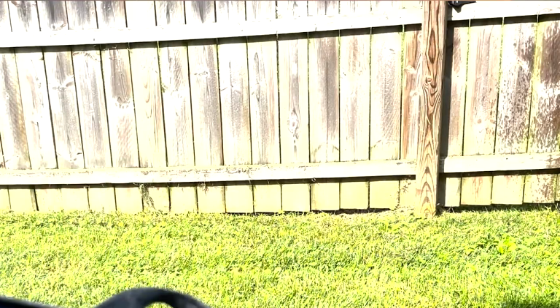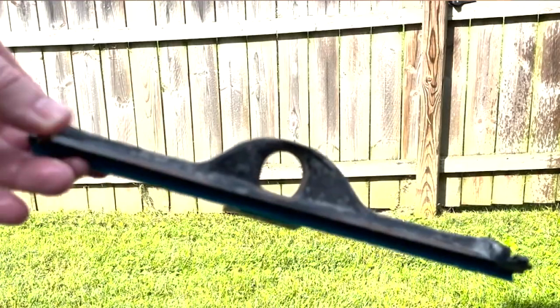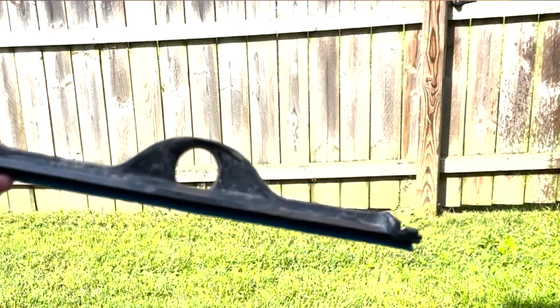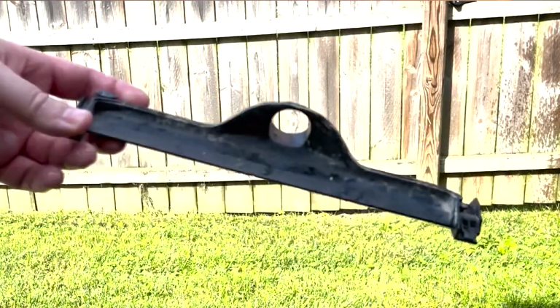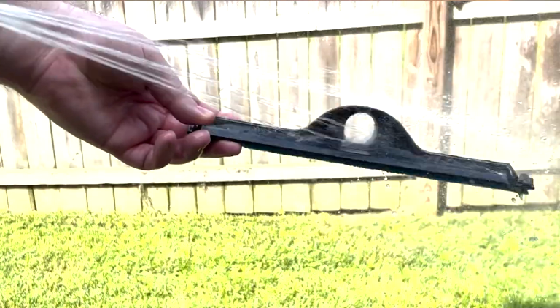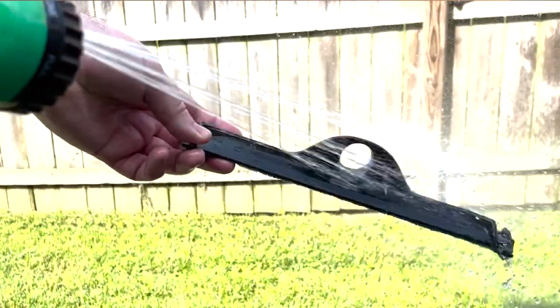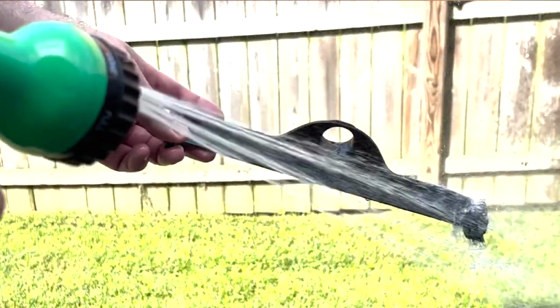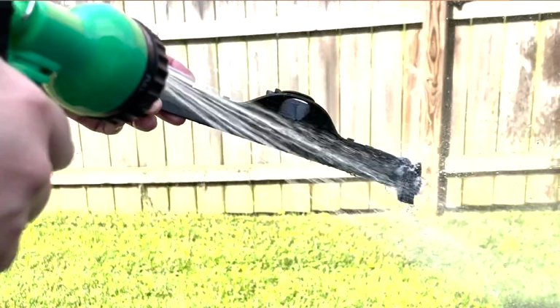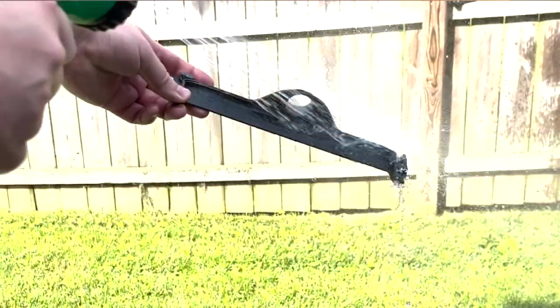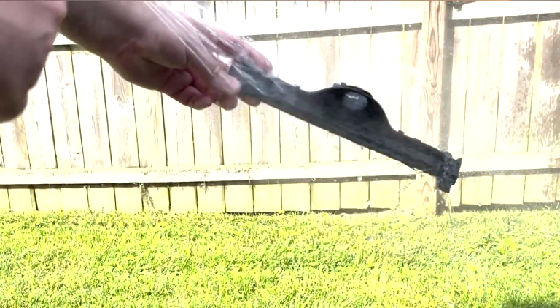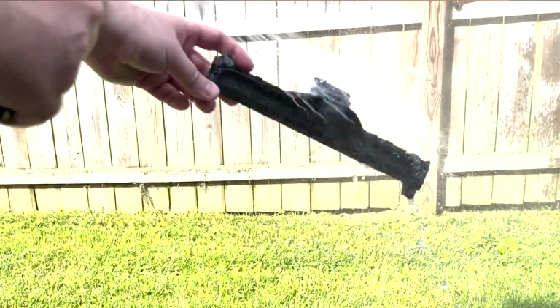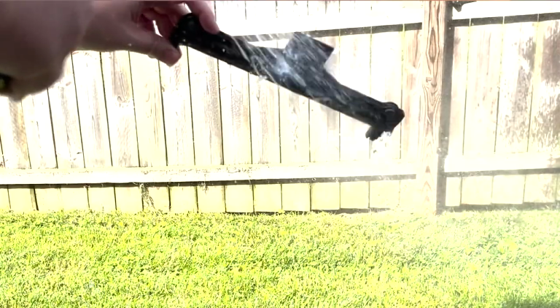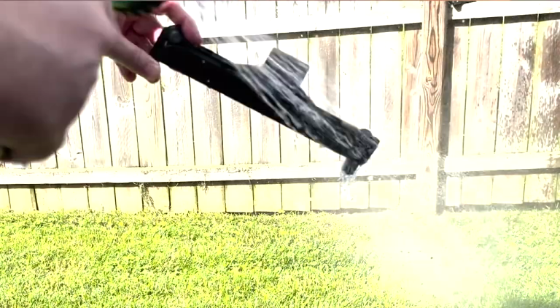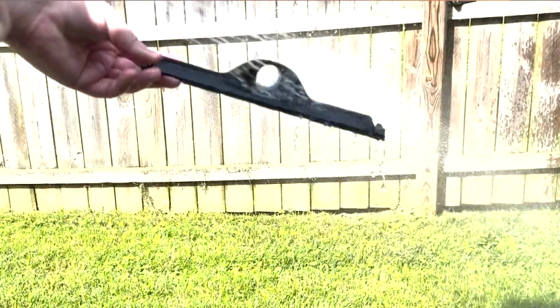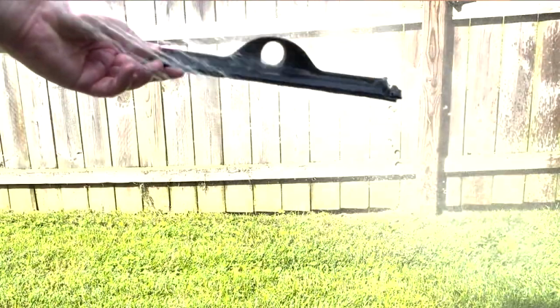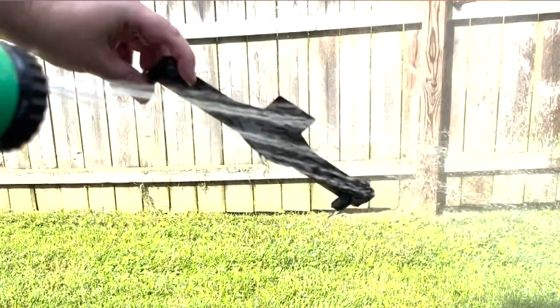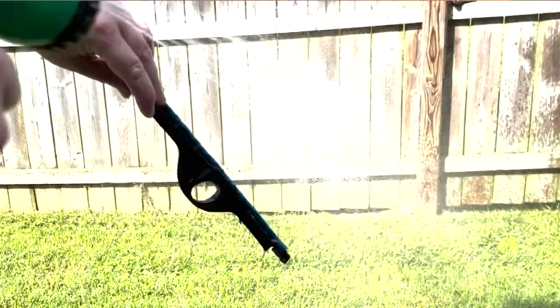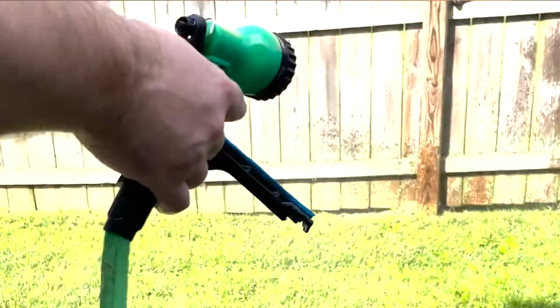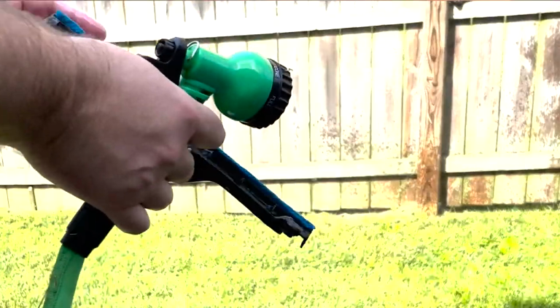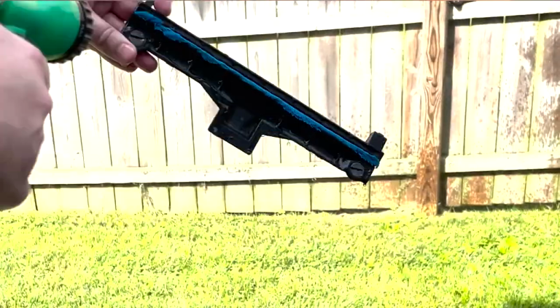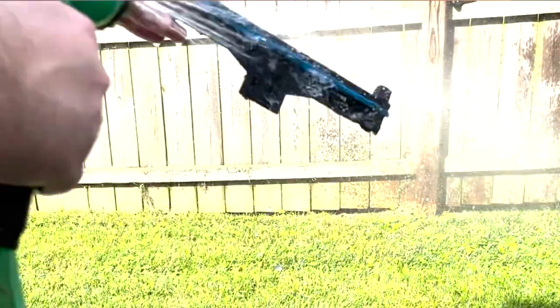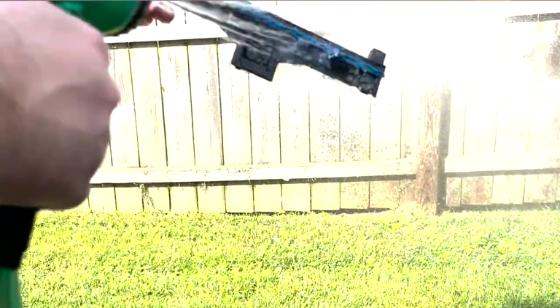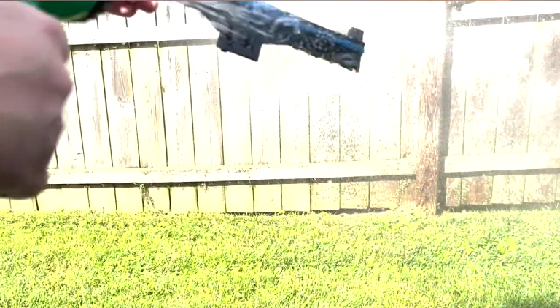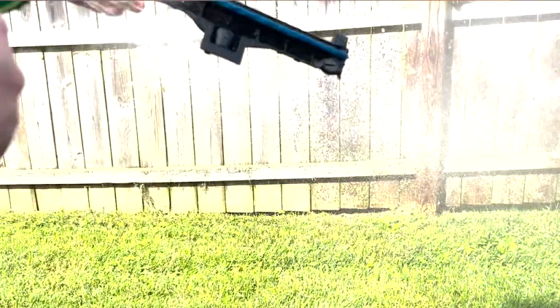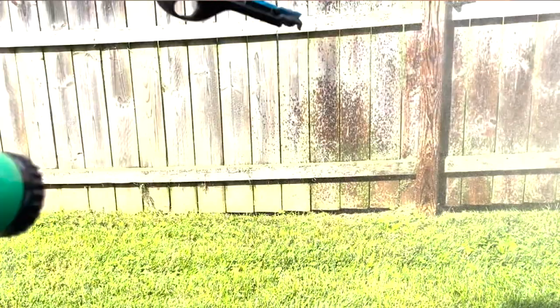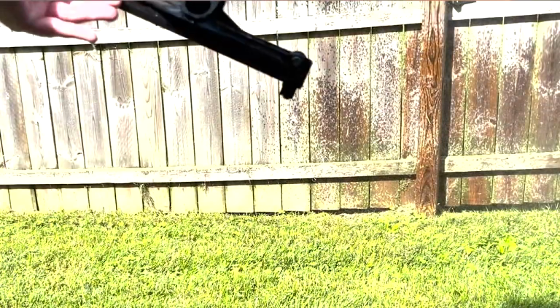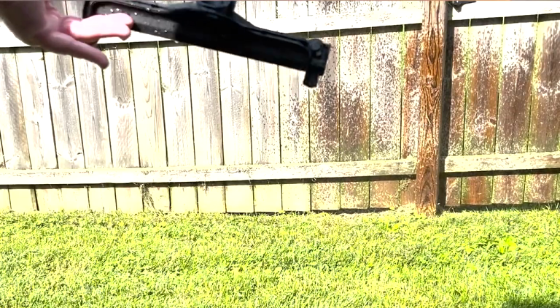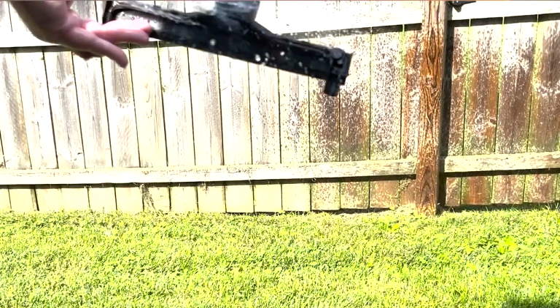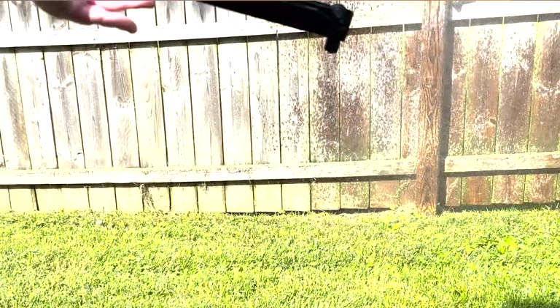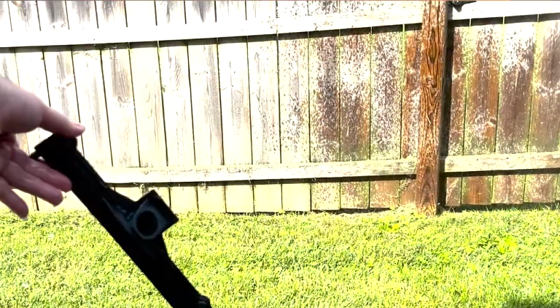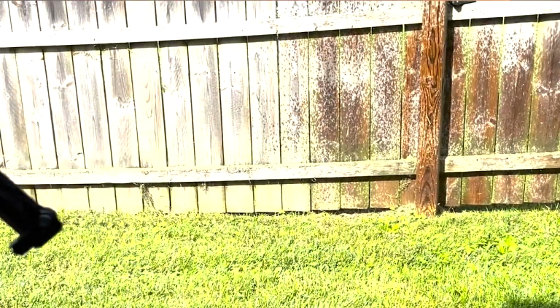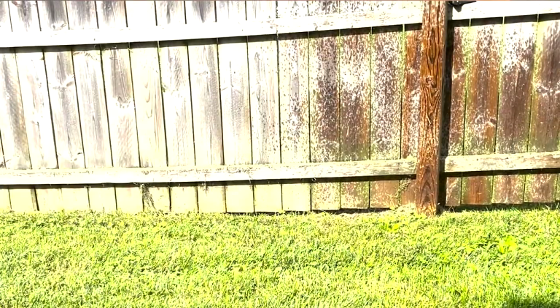Now we're going to wash this part — this is the piece that came off with the scissors. We're just going to get that nice and clean. It's a lot easier just spraying this than trying to clean it down by hand.